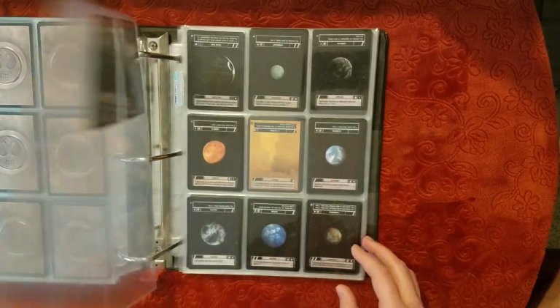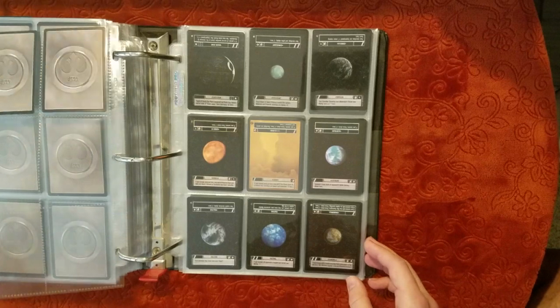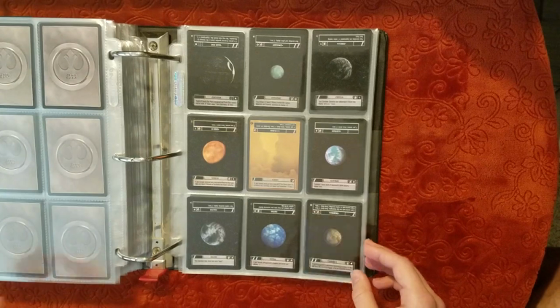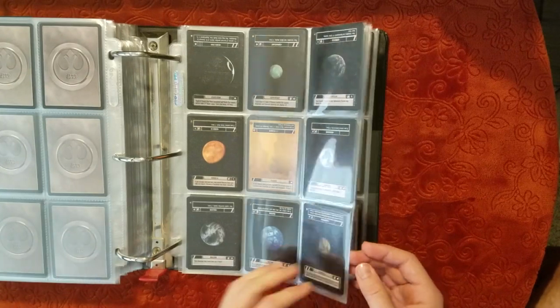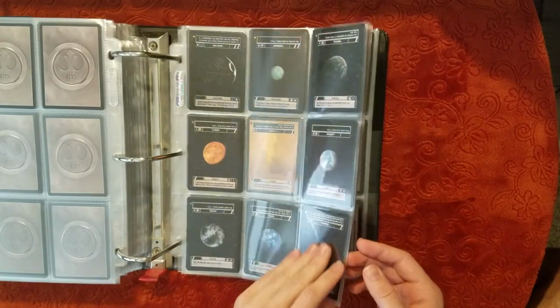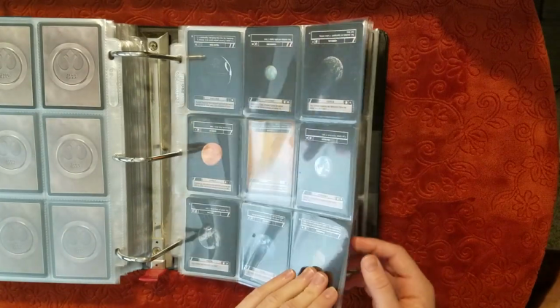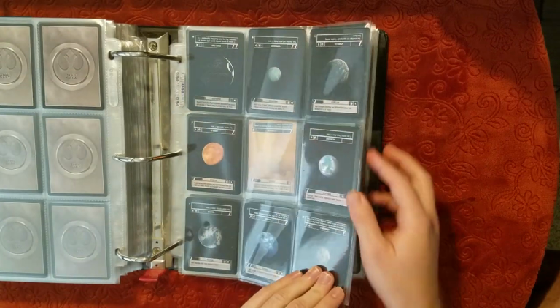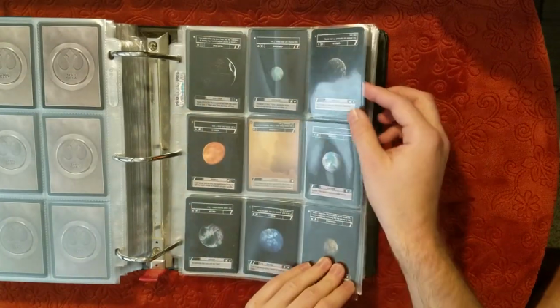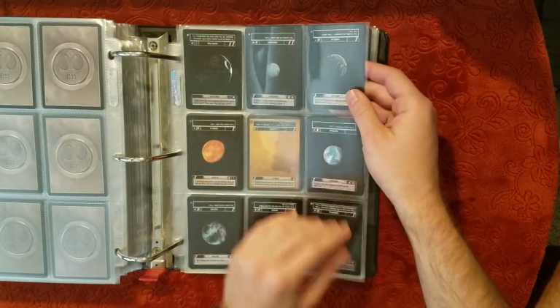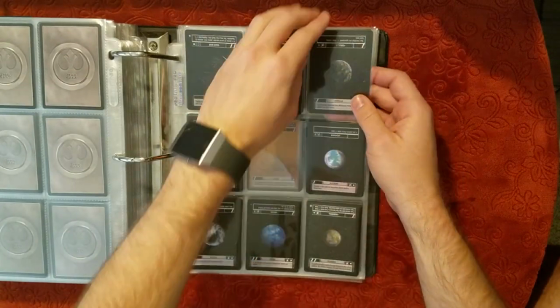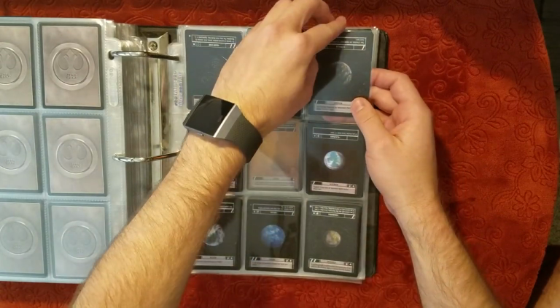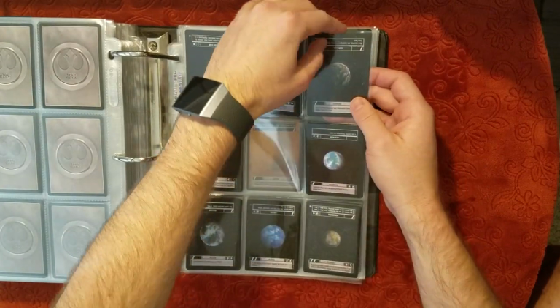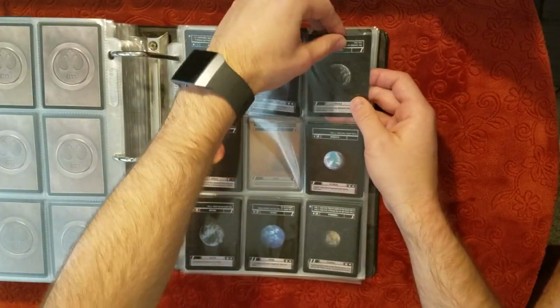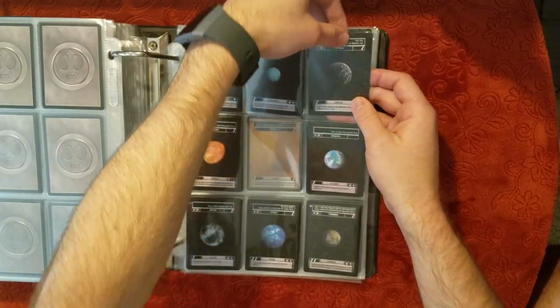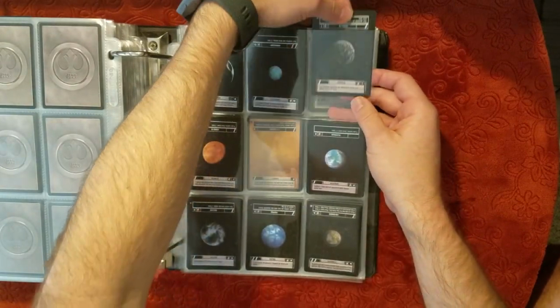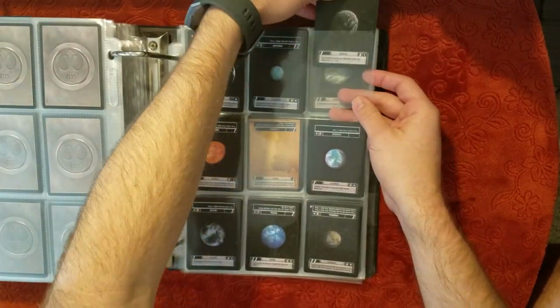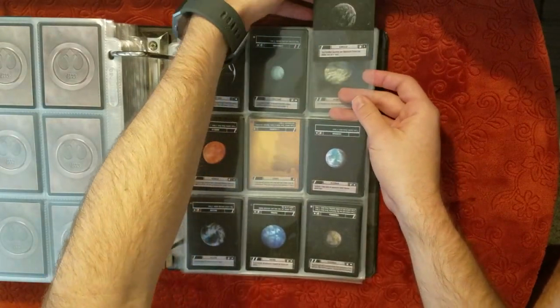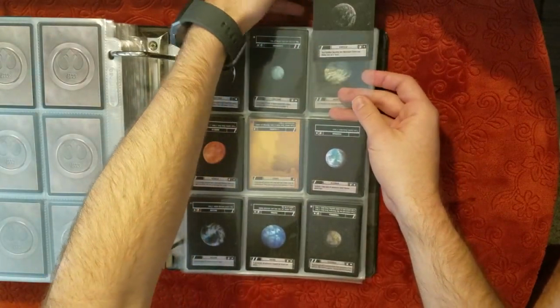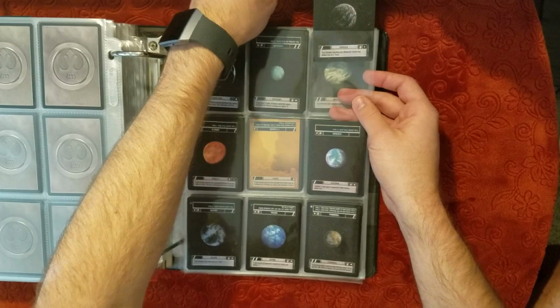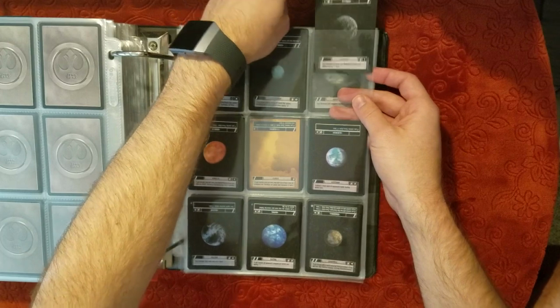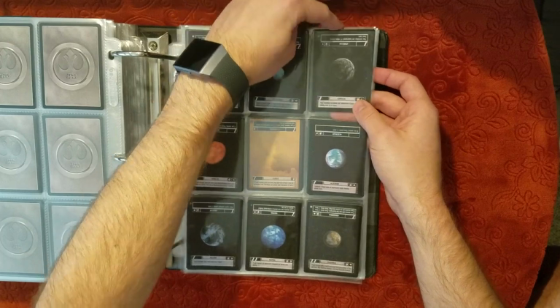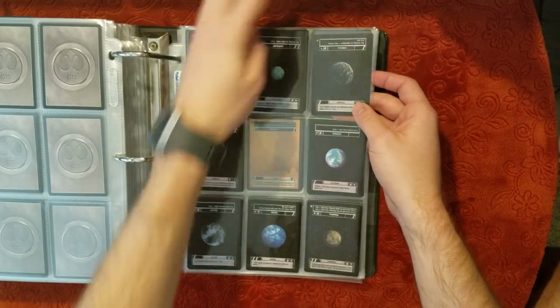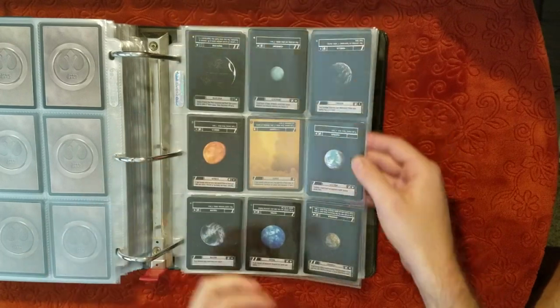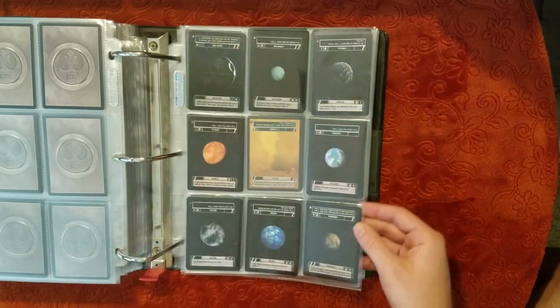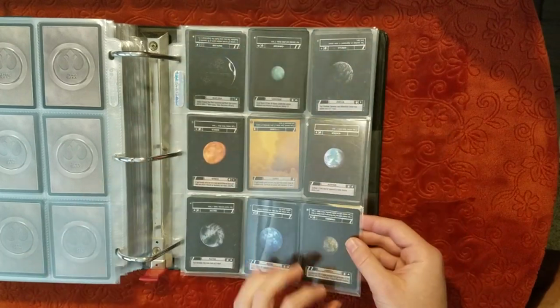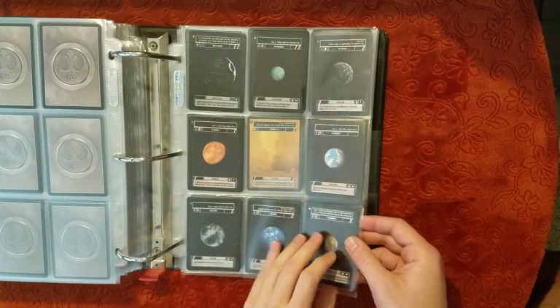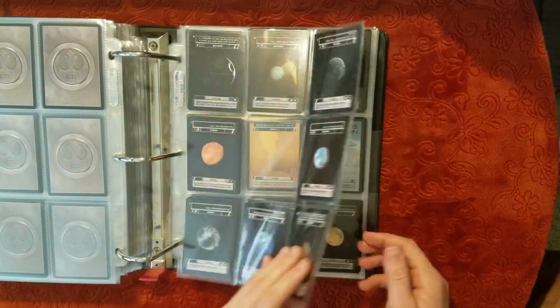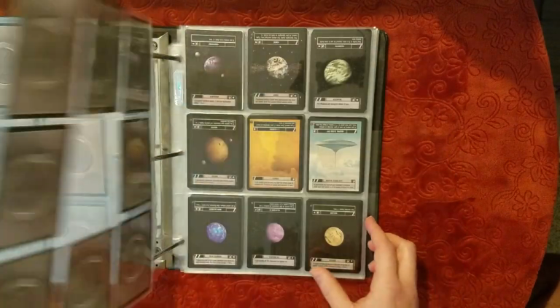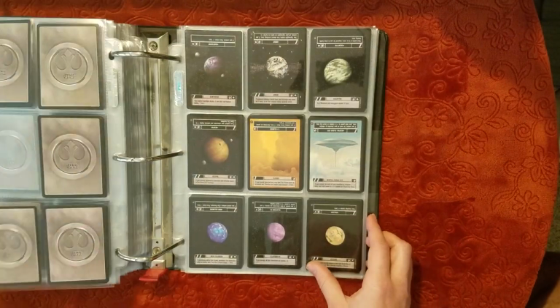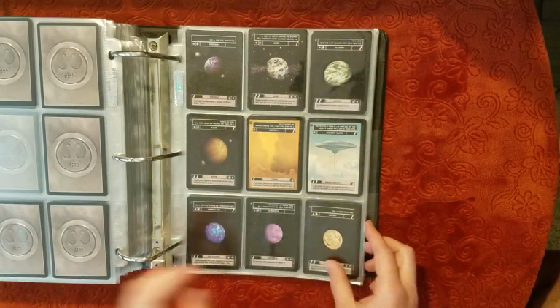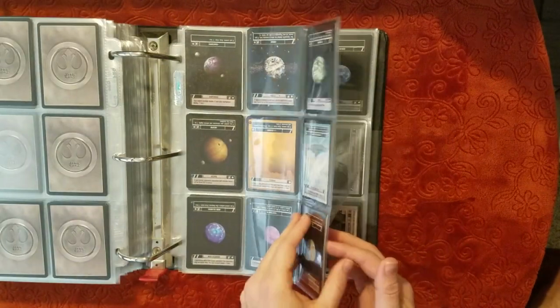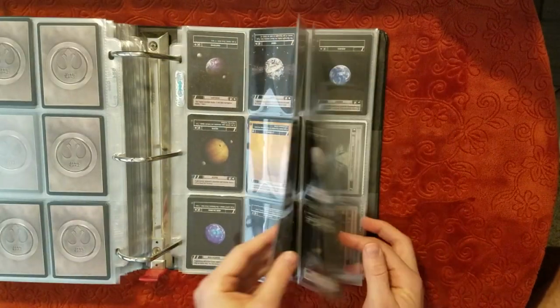A Corellia — nice. I'm always short on Corellia, especially now that they just came out with a virtual version of it. One copy, and it looks pretty good shape from what I saw when I took it halfway out.